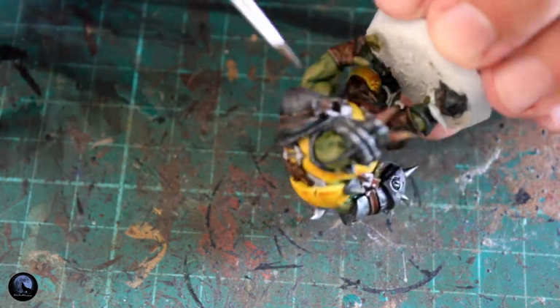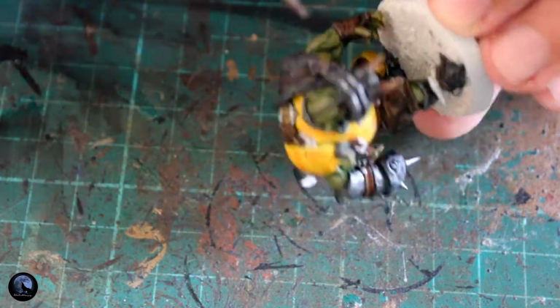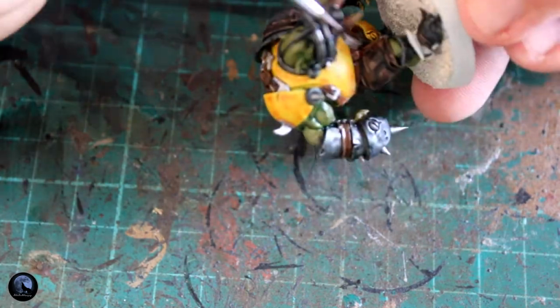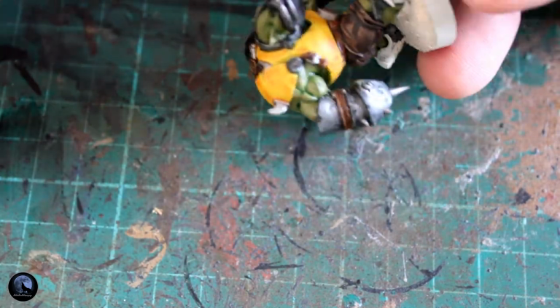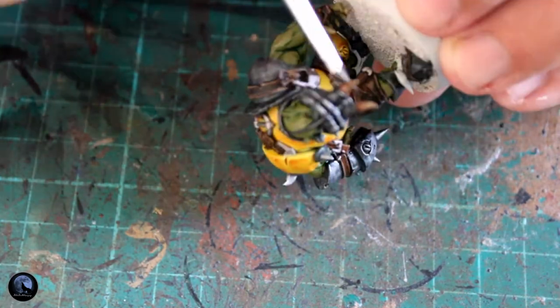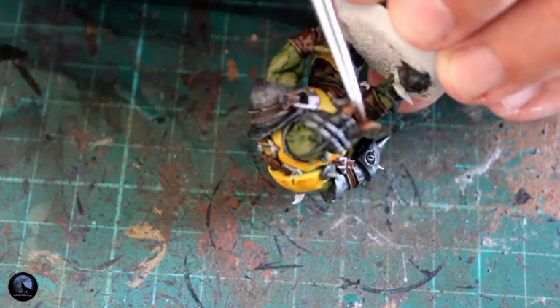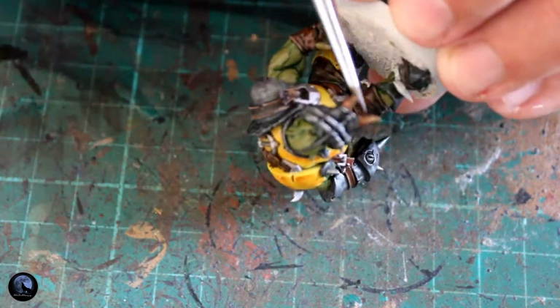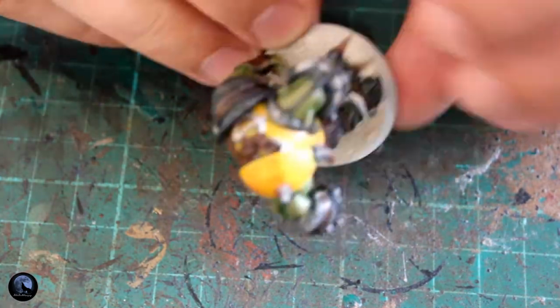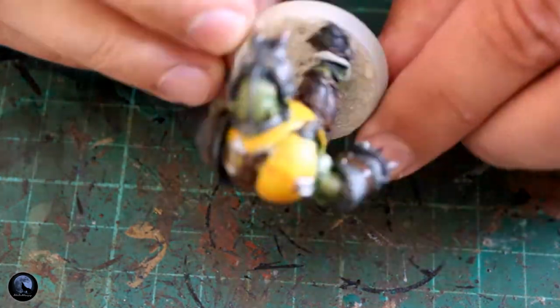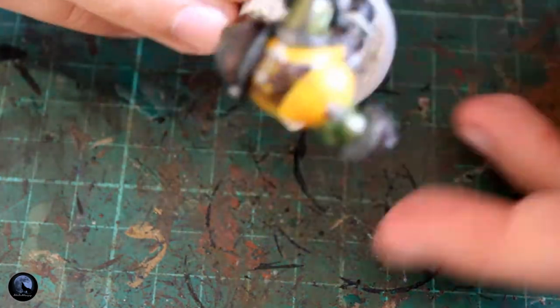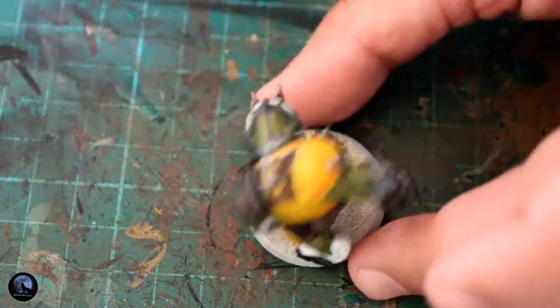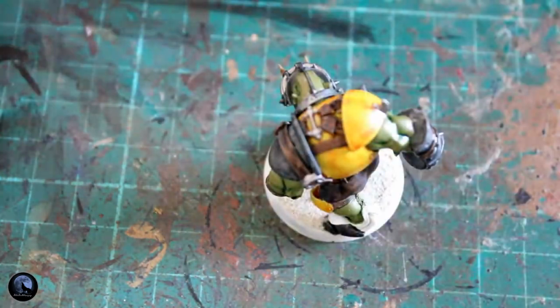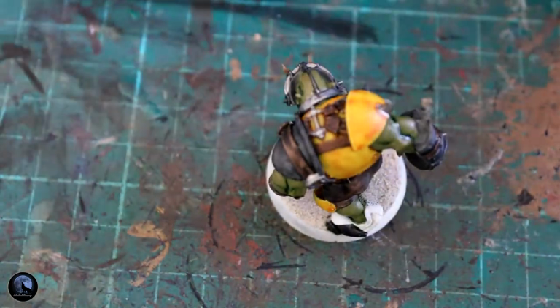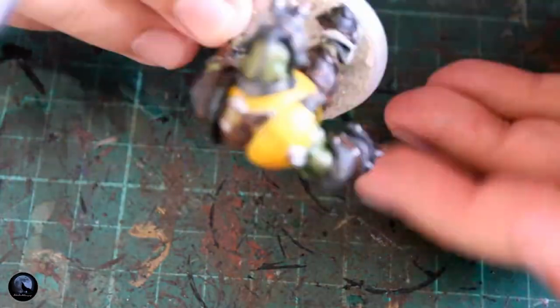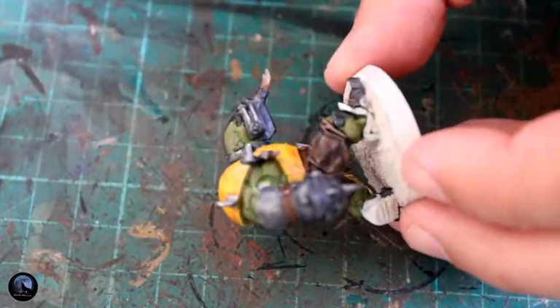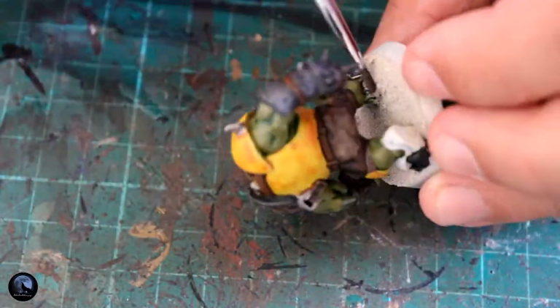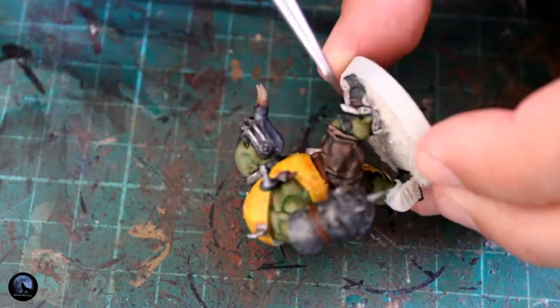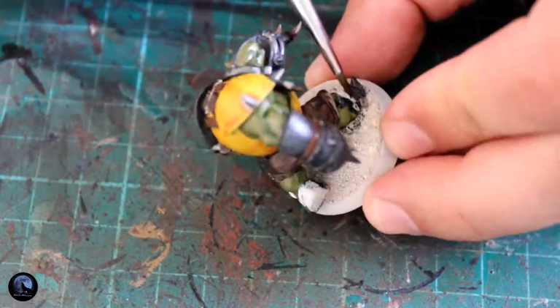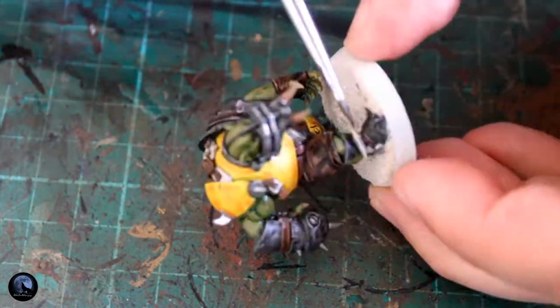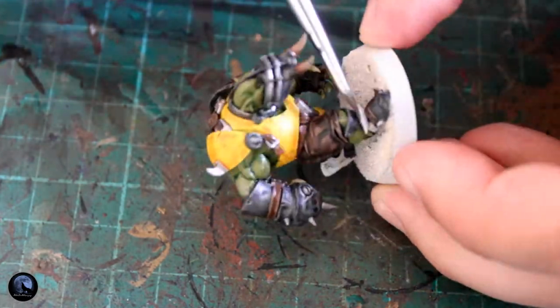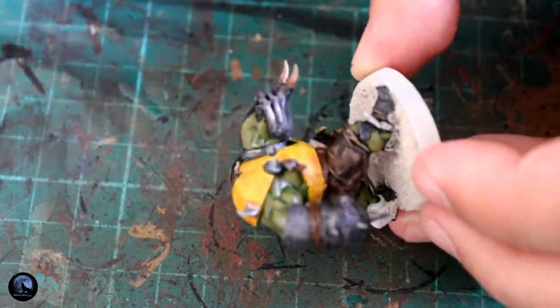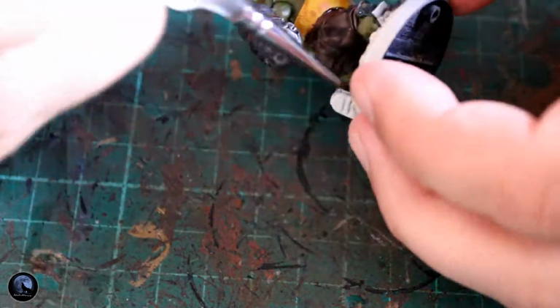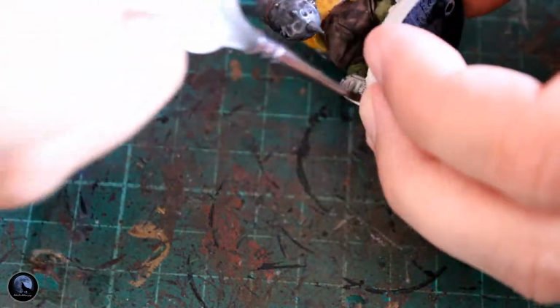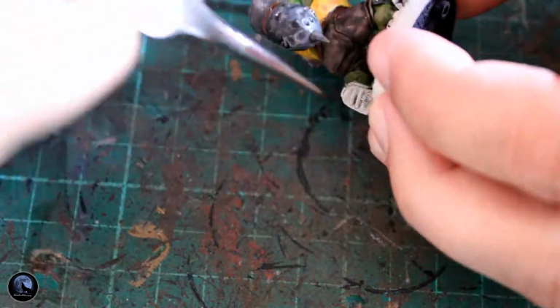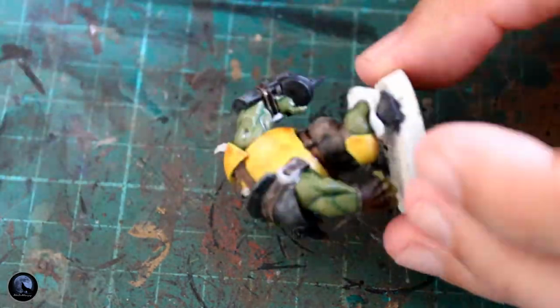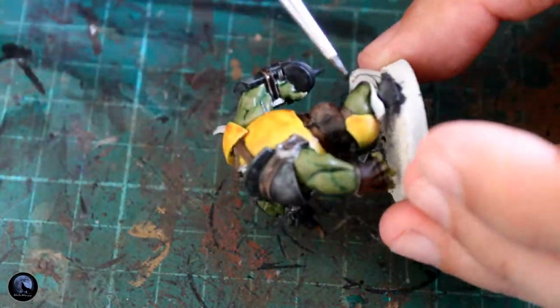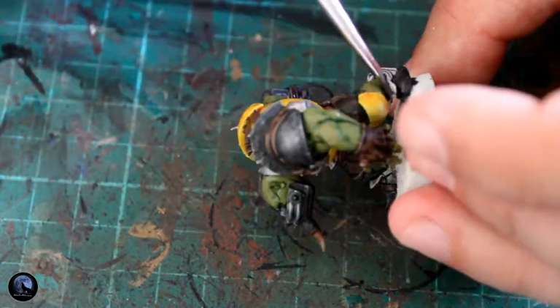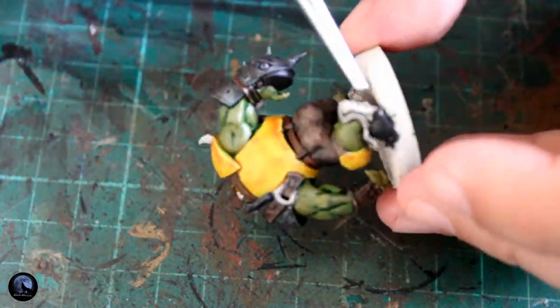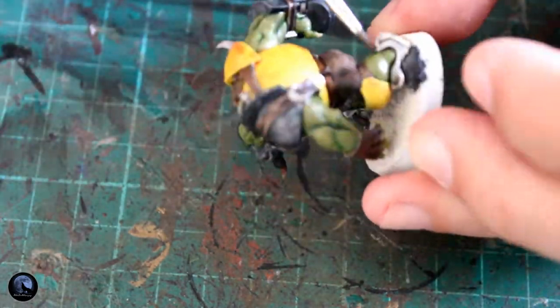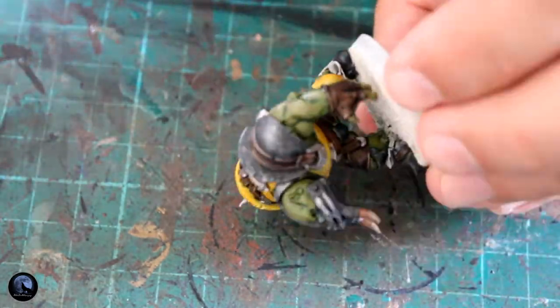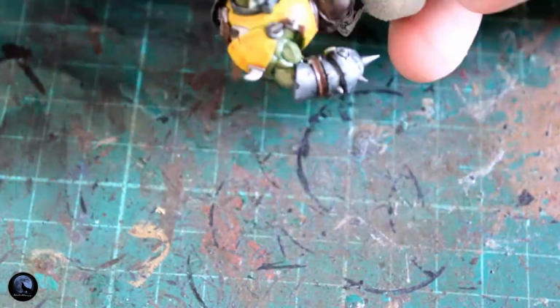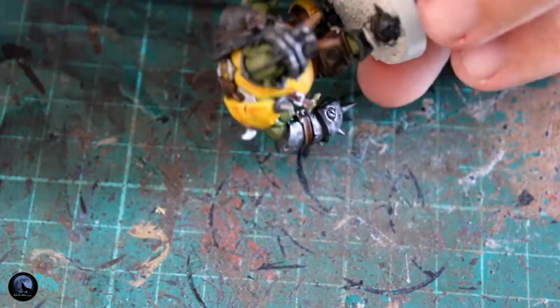To blend some of these browns together, I've grabbed some Agrax Earthshade and am sticking this shade over all the Mournfang Brown to blend it nicely into the Contrast Wildwood. I've also gone around the horns on the front of the face to blend the Zandri Dust and browns together. This works really well, especially if you don't do any wet blending — just stick a couple of colours together, put the shade over the top and it pulls everything together nicely.